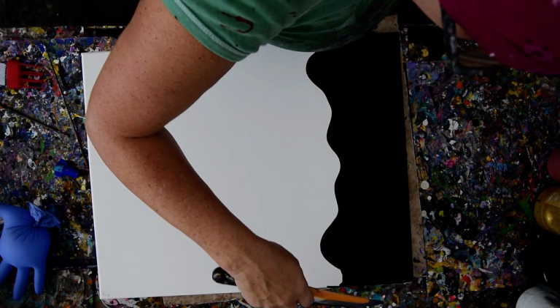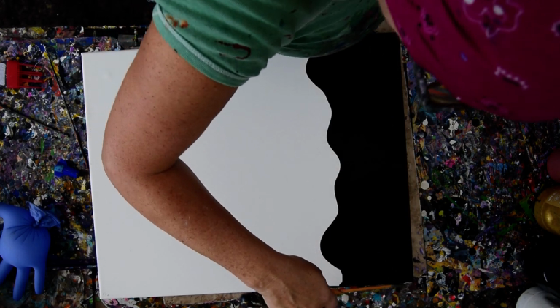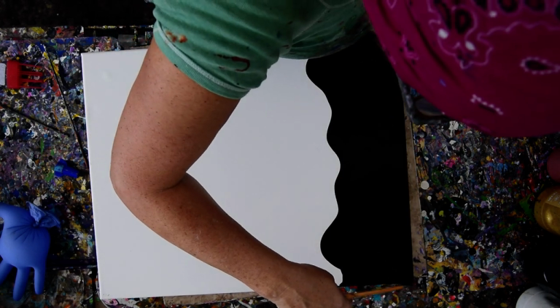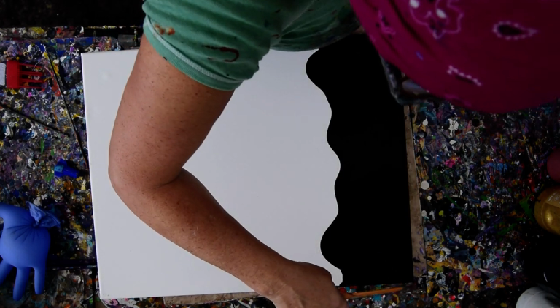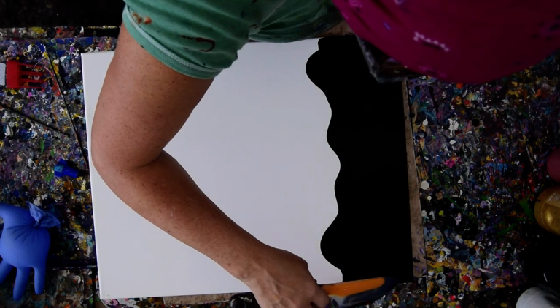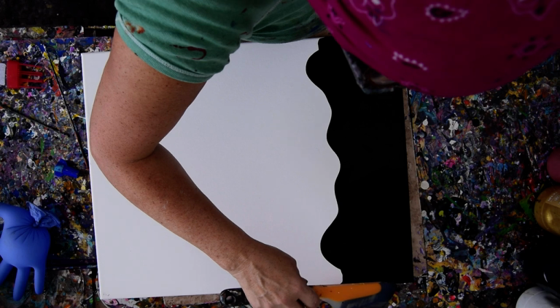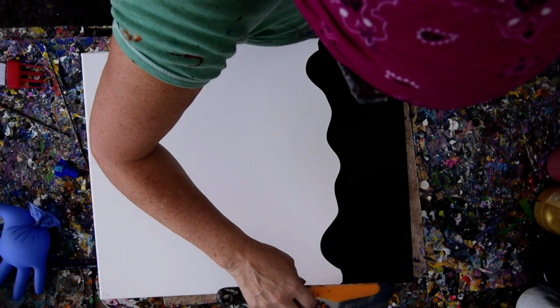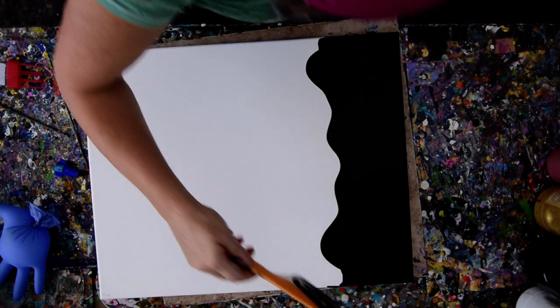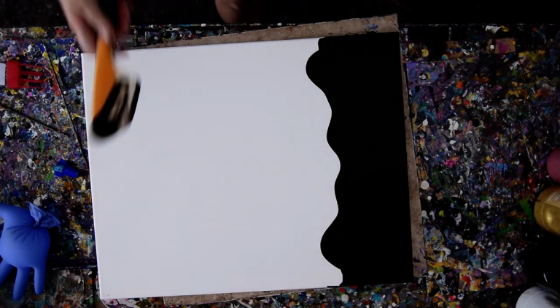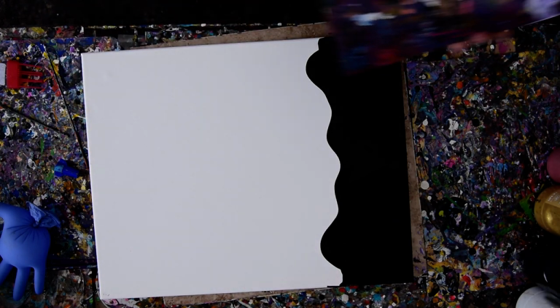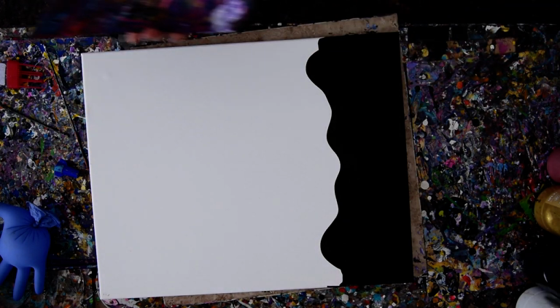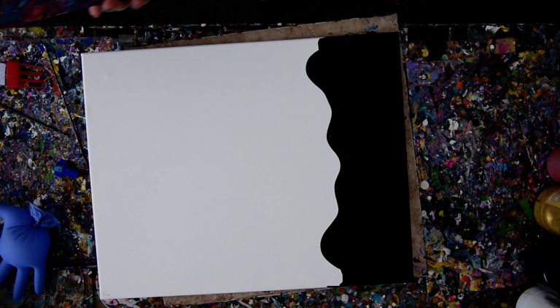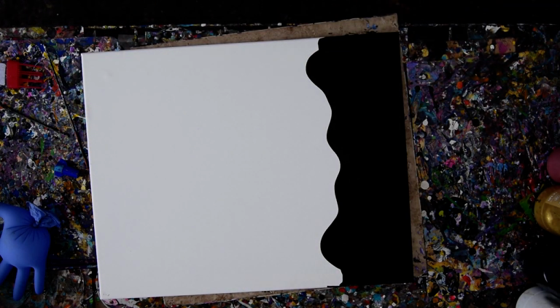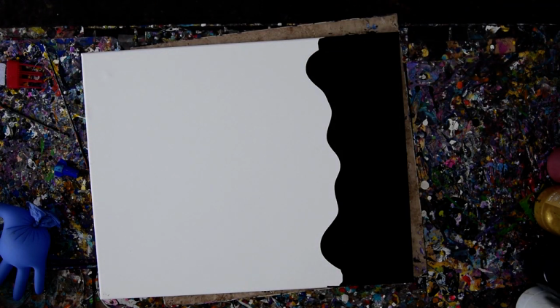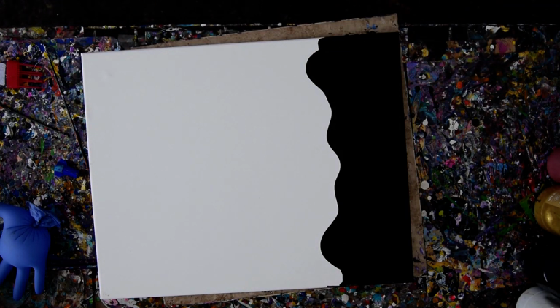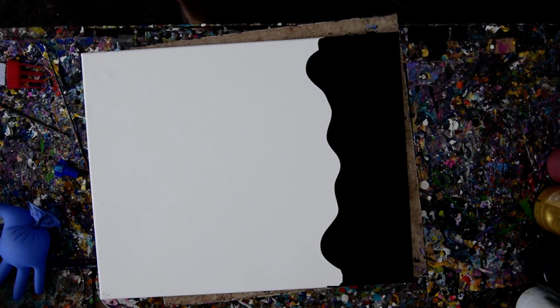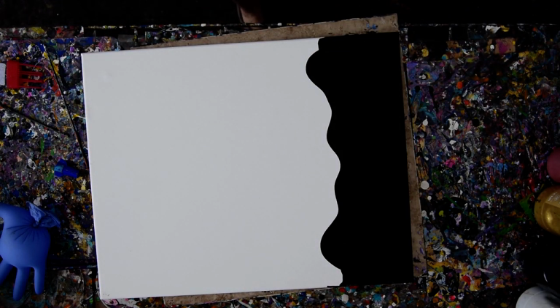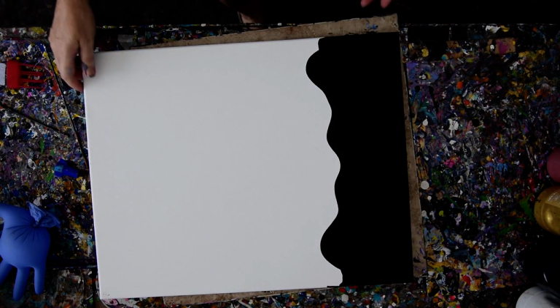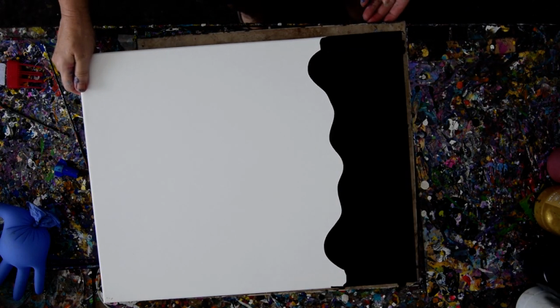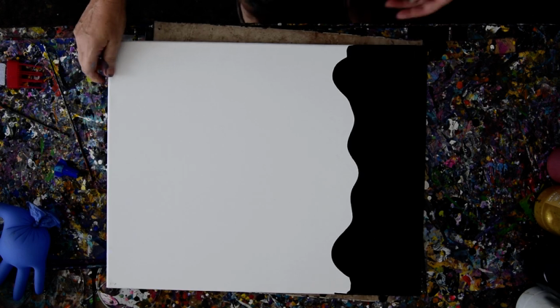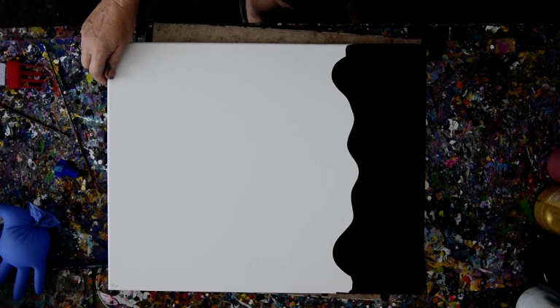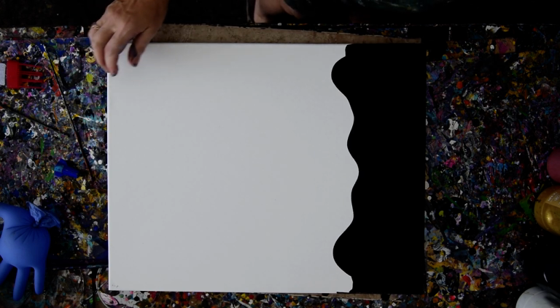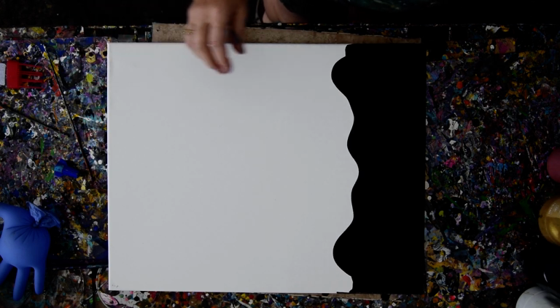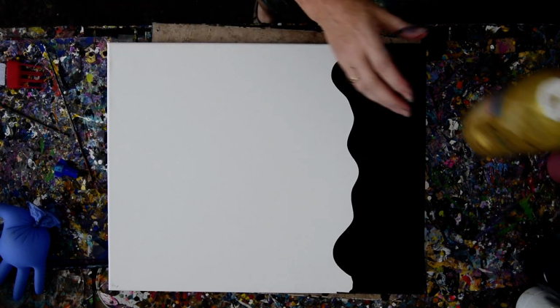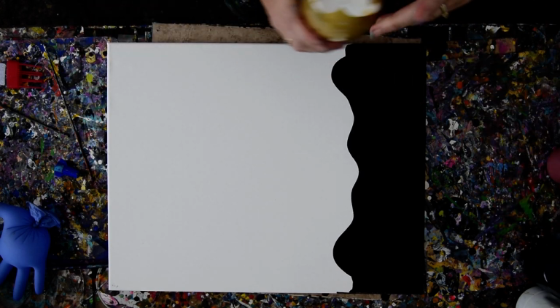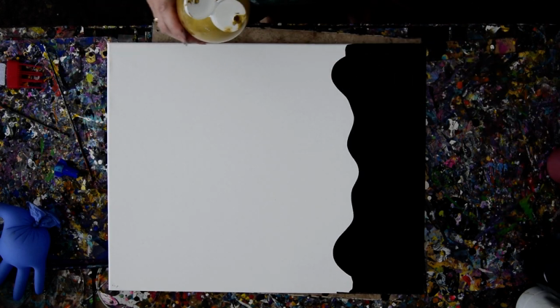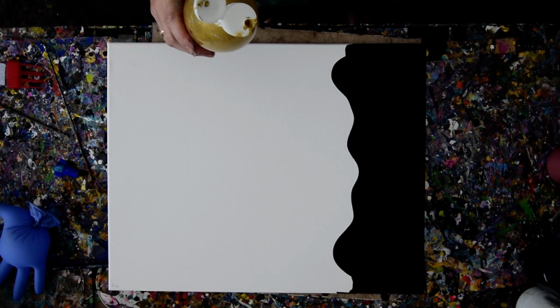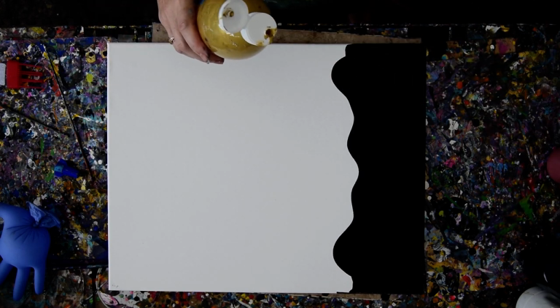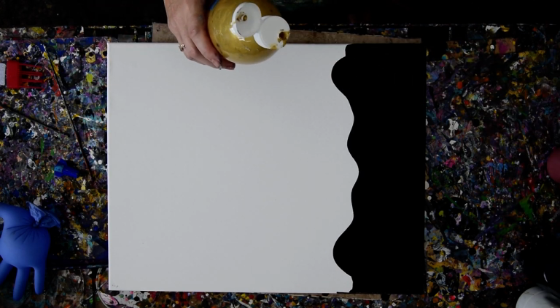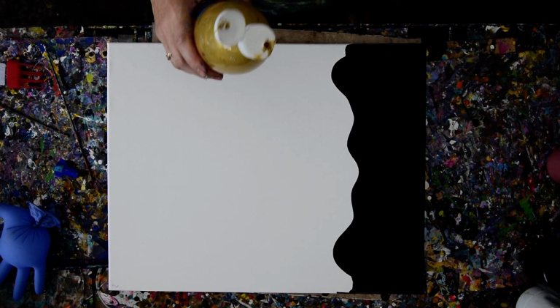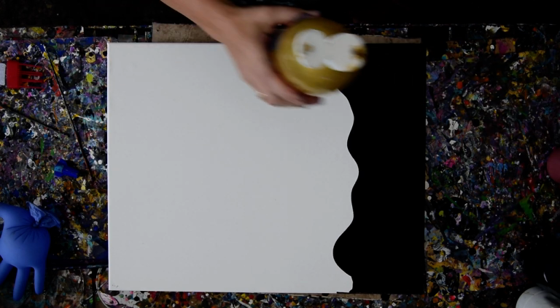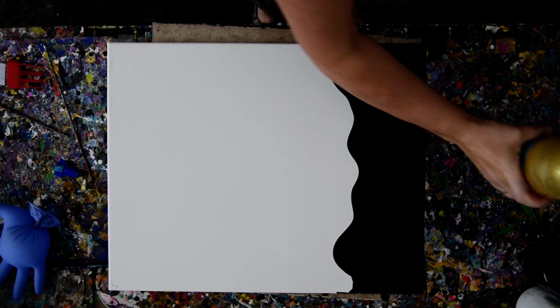I'm going to throw that in the bucket because I have another one, and I may need that again in a minute. I think I liked the gold next to the black, but the white was awesome too. Let's do that.